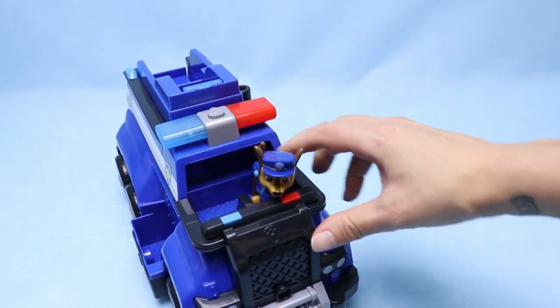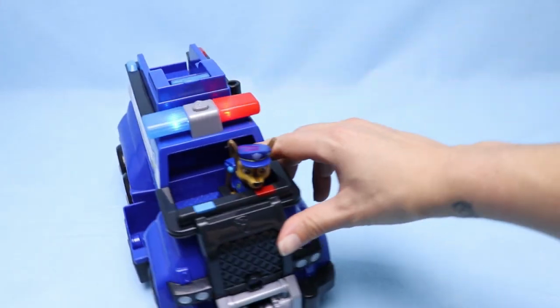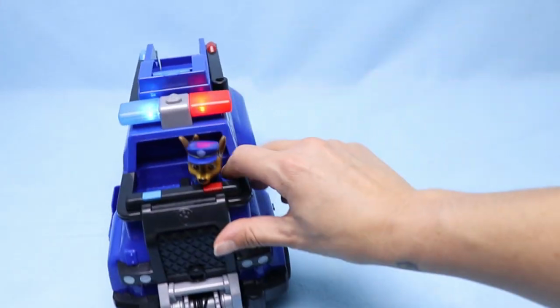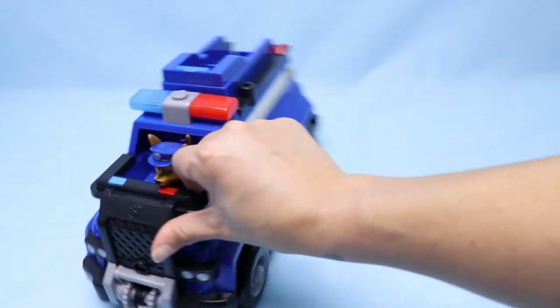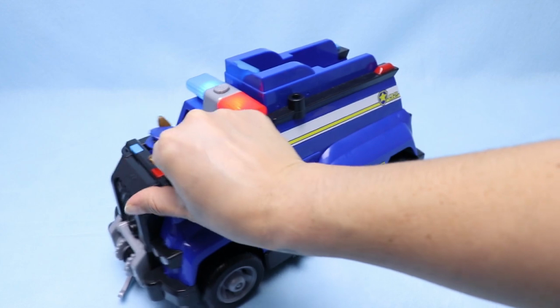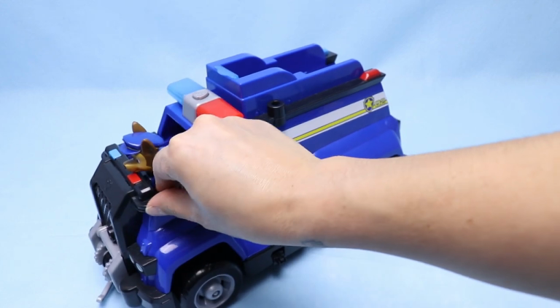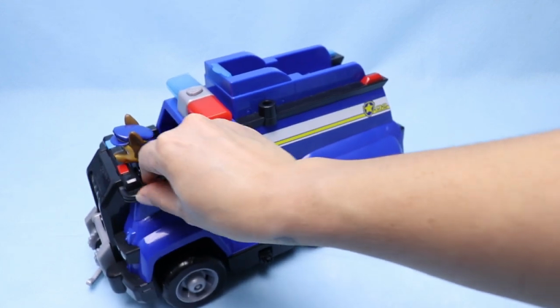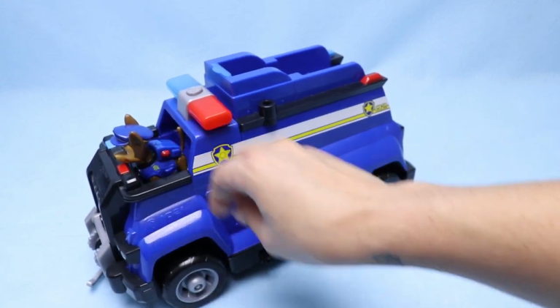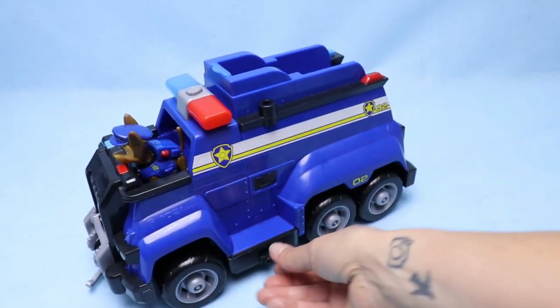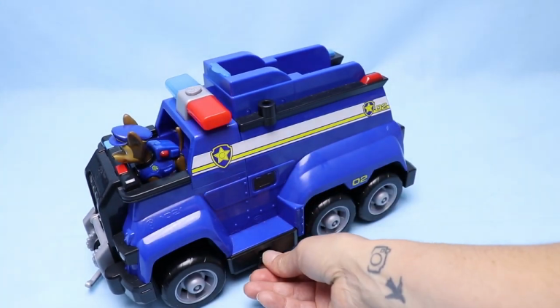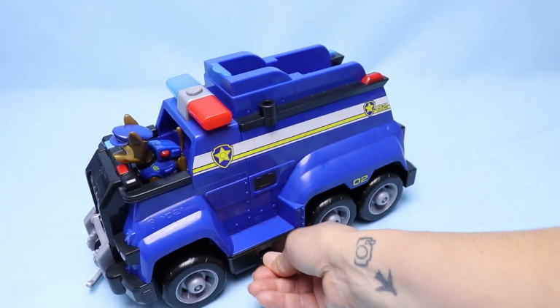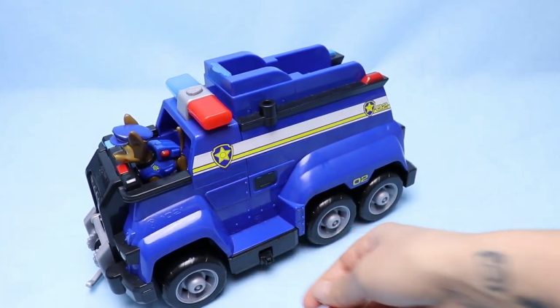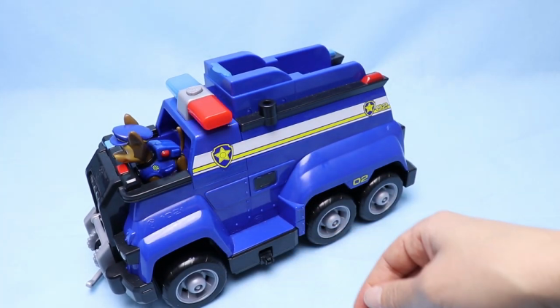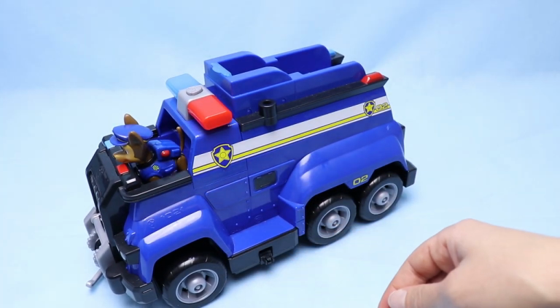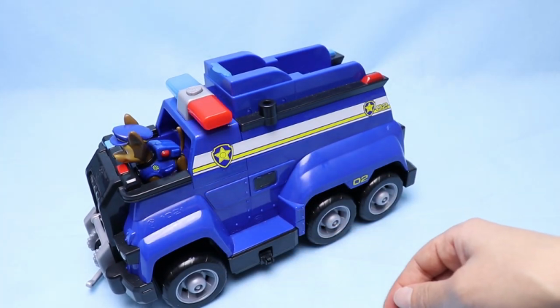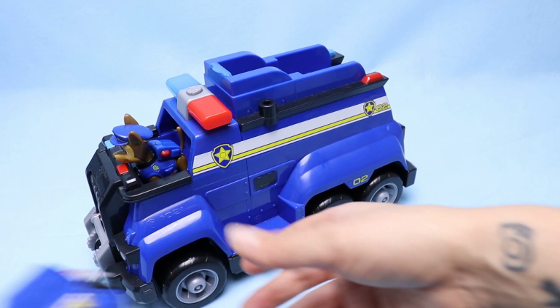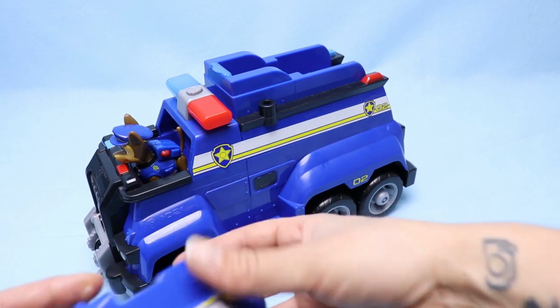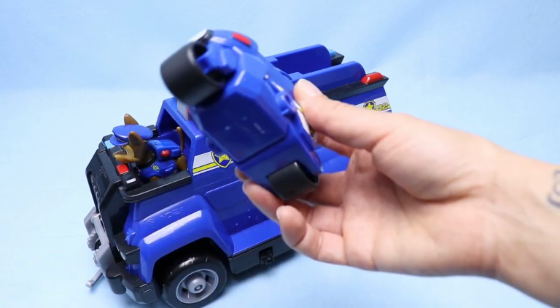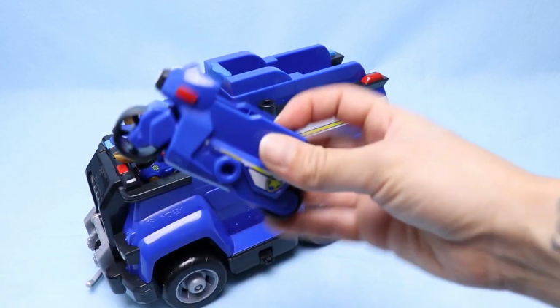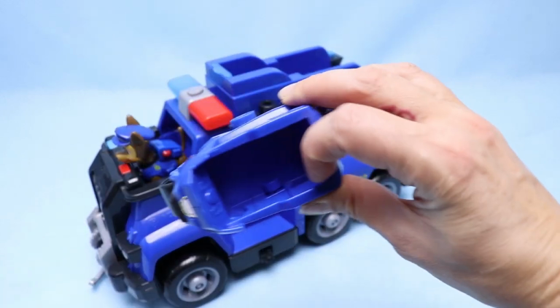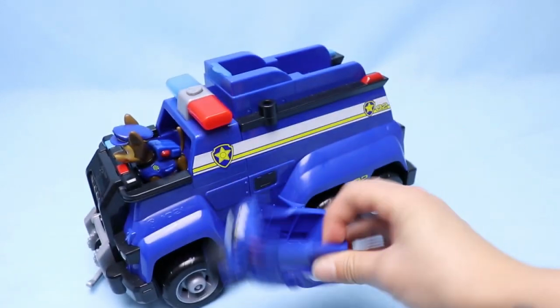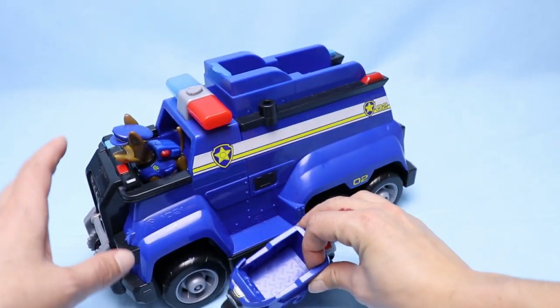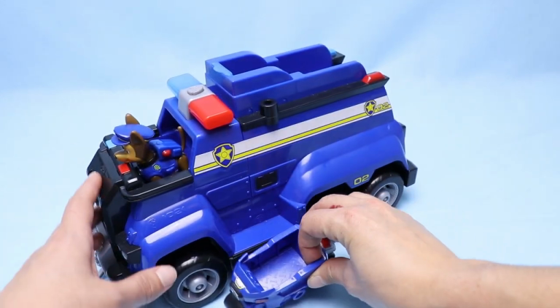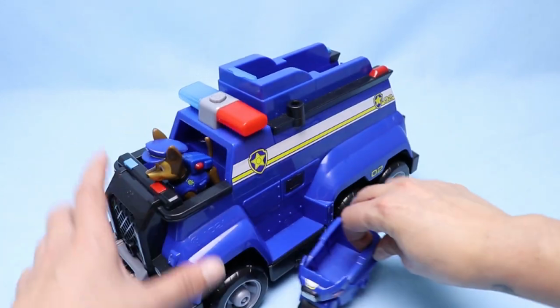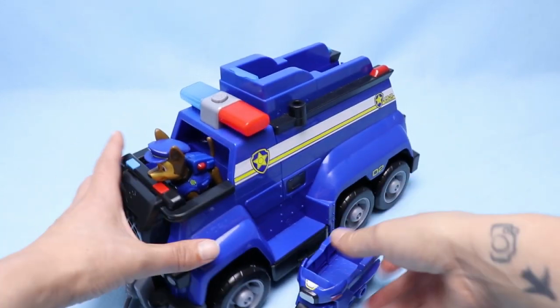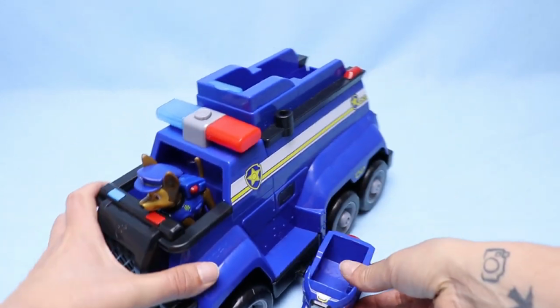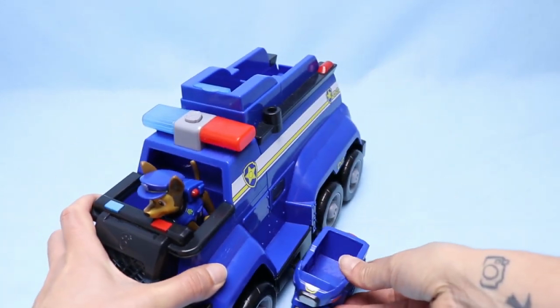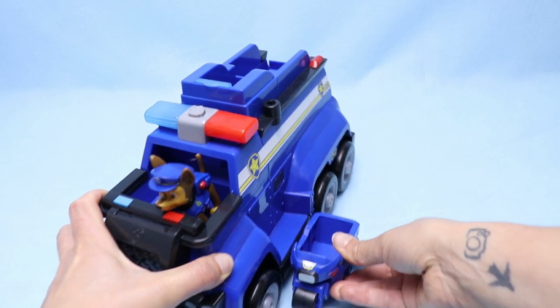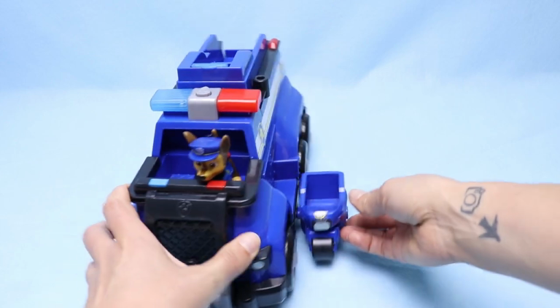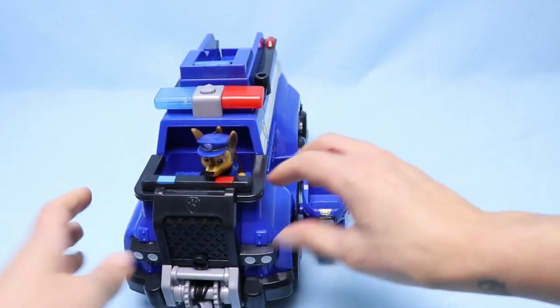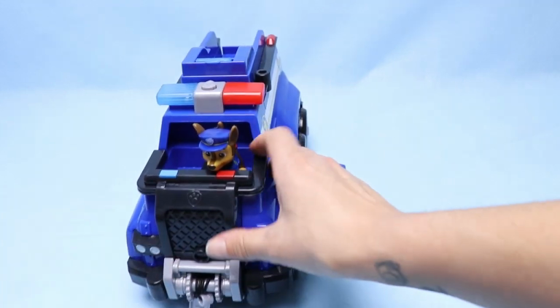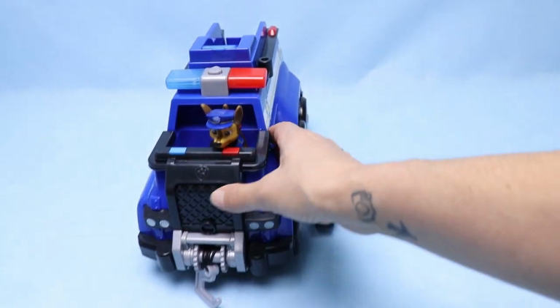Police sirens! It has an attachment so that you can connect a mini vehicle, which we have right here — this is the one that came with it.